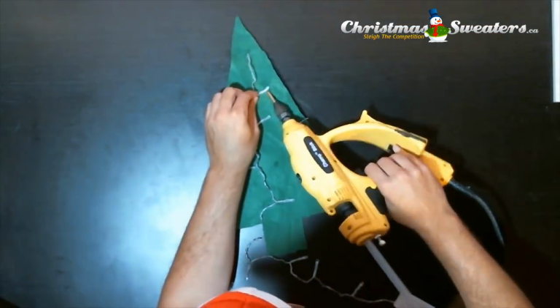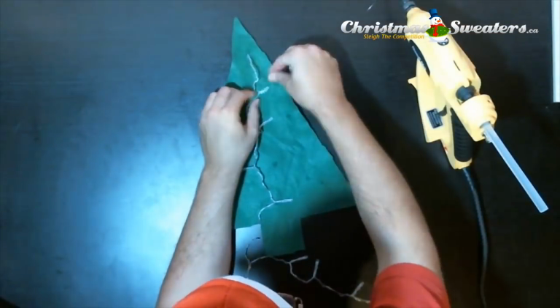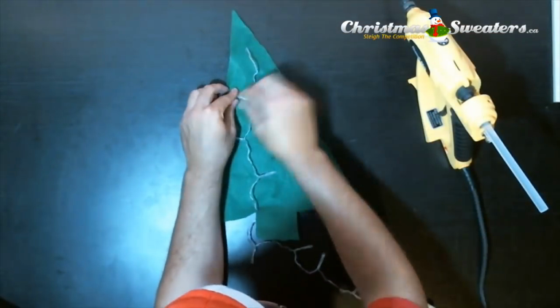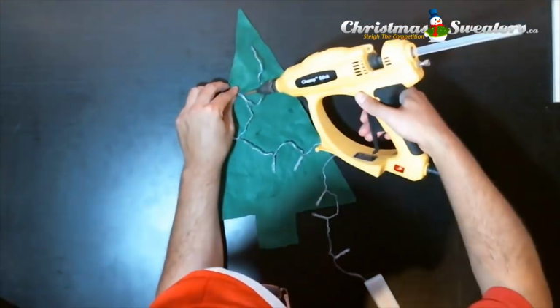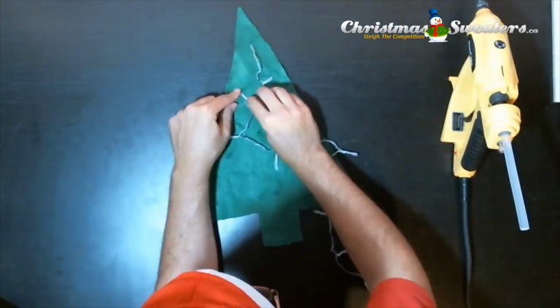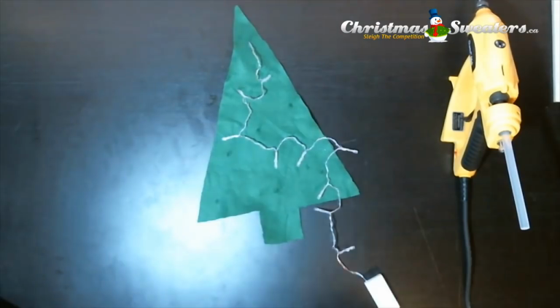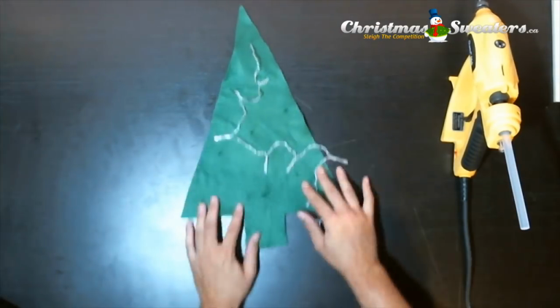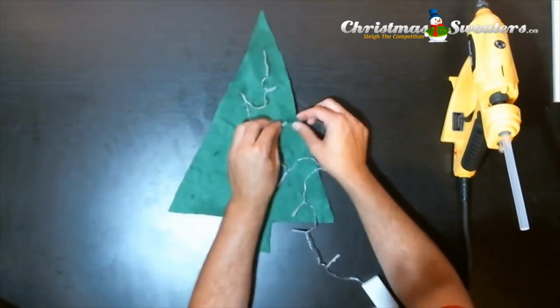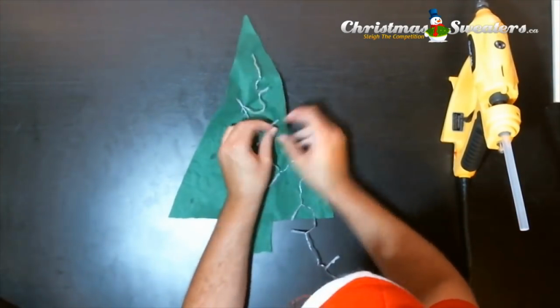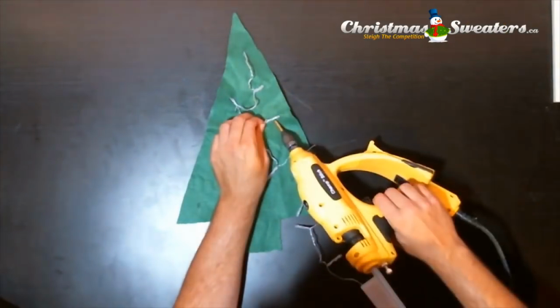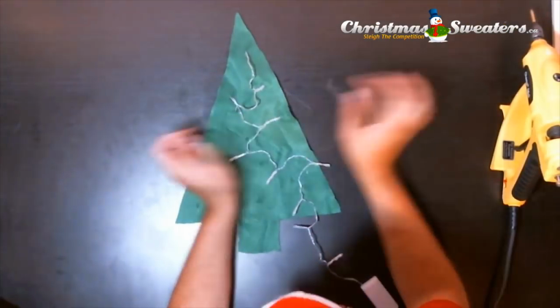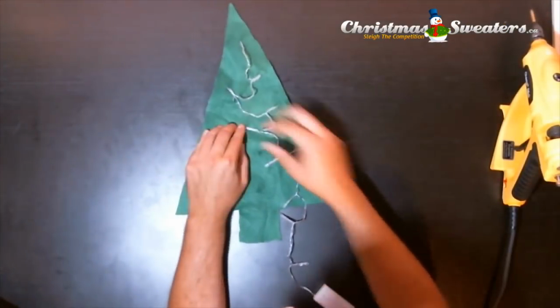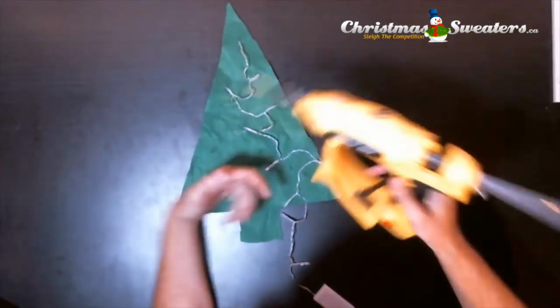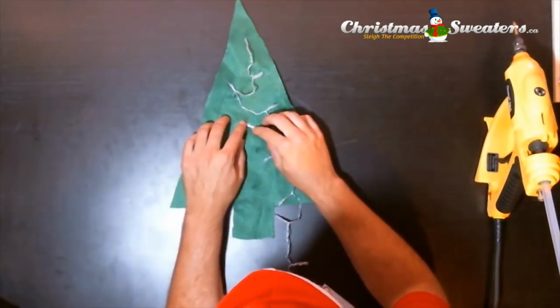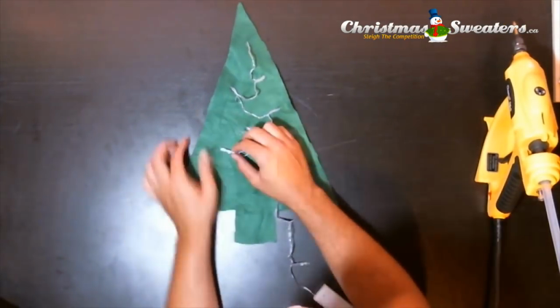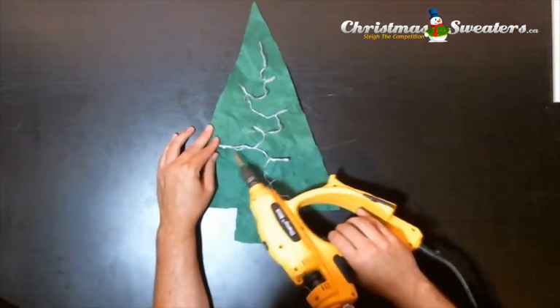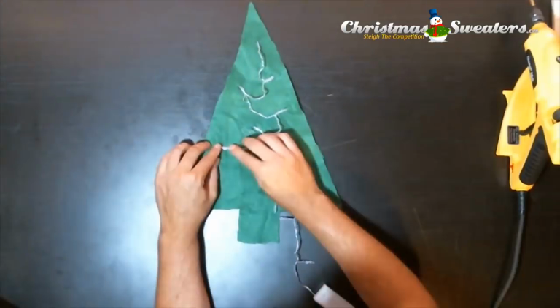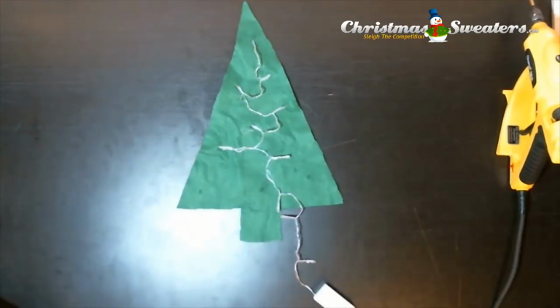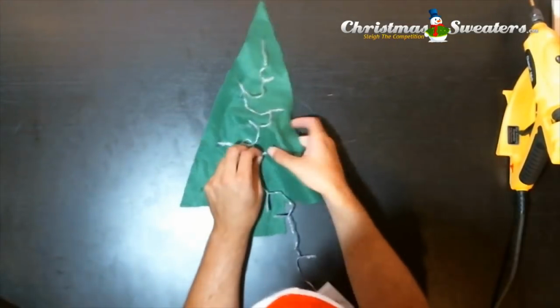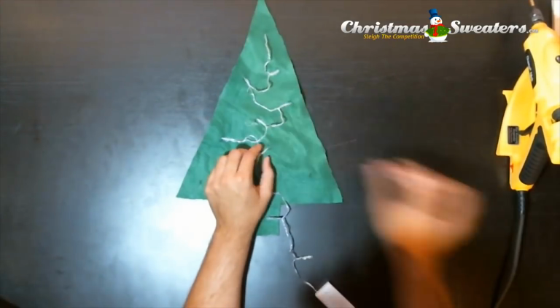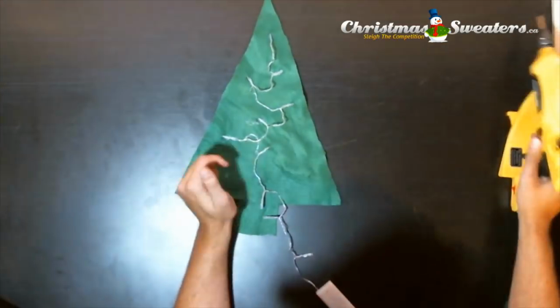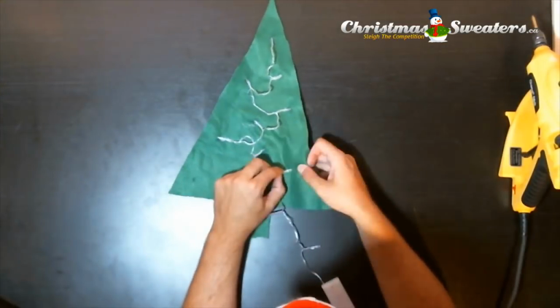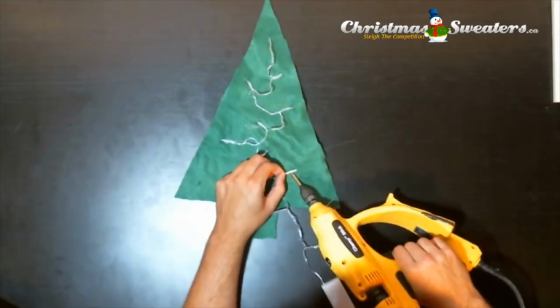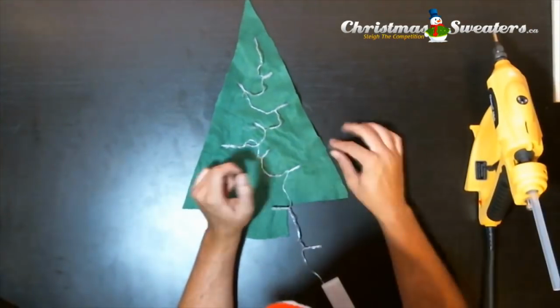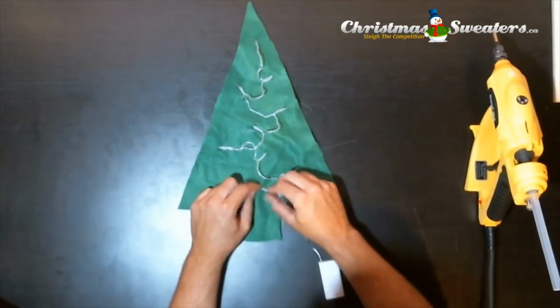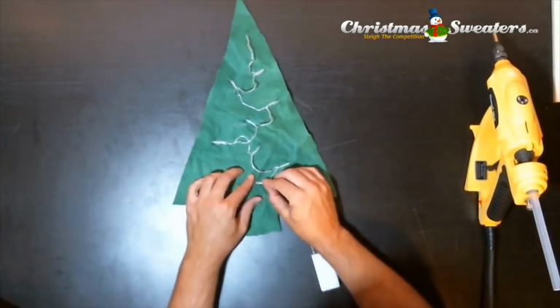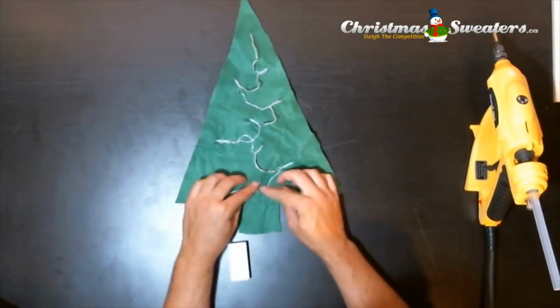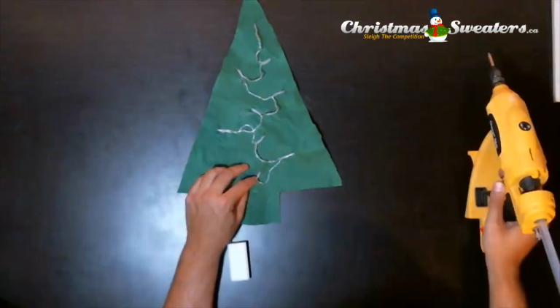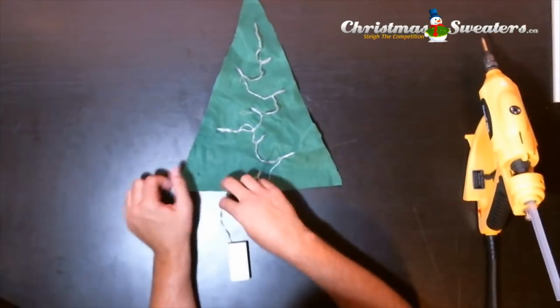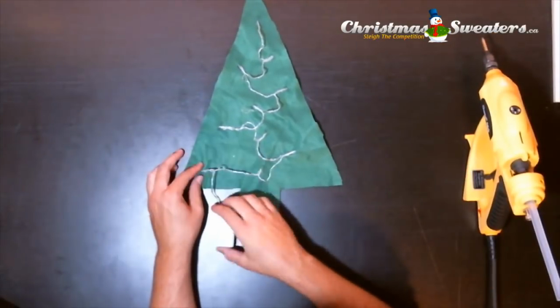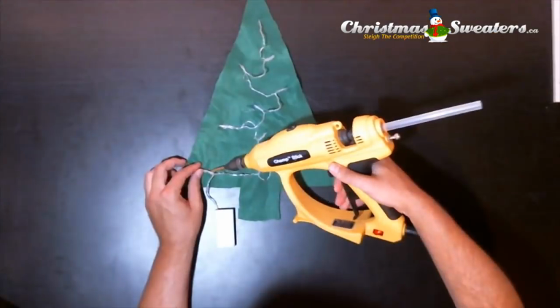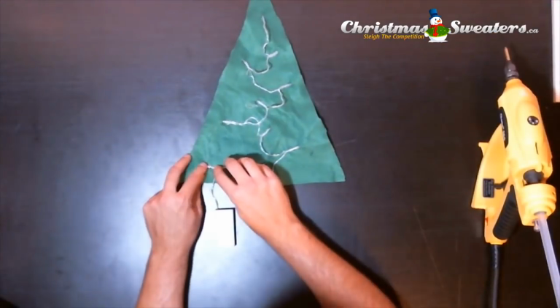Now you'll tack in the lights just at the base of where the light pops out the front. Use a hot glue gun. If you don't have a hot glue gun, you could use duct tape on the inside, but it would definitely be recommended to use hot glue or at least super glue.